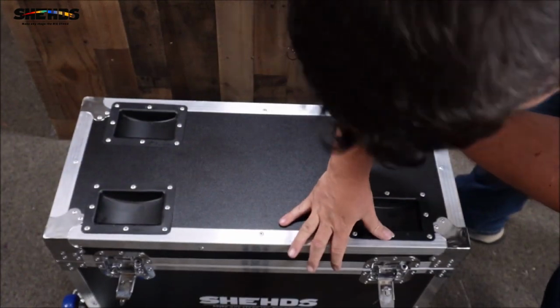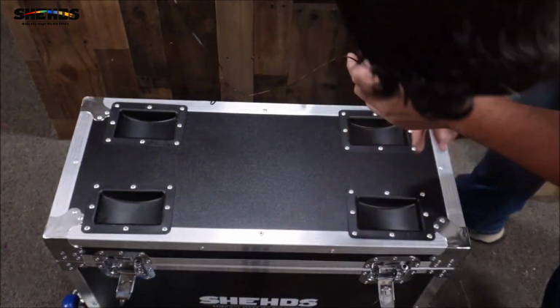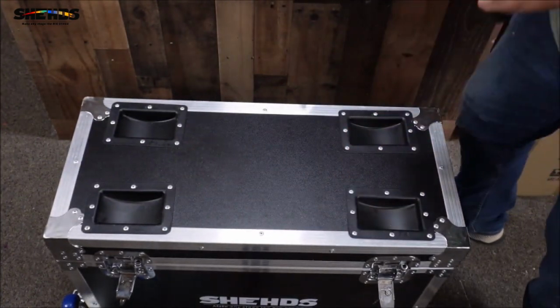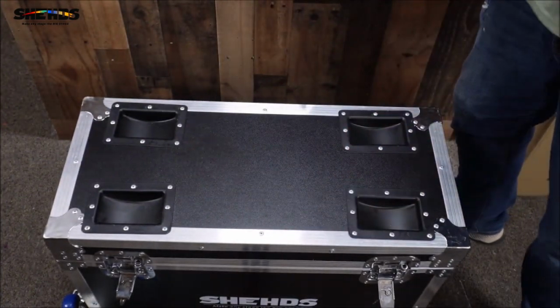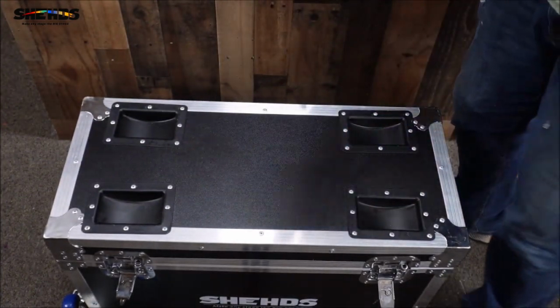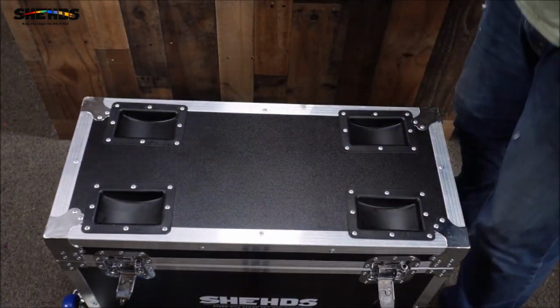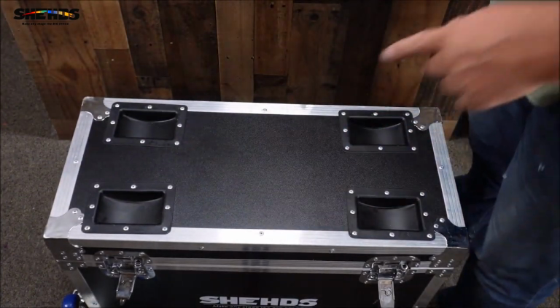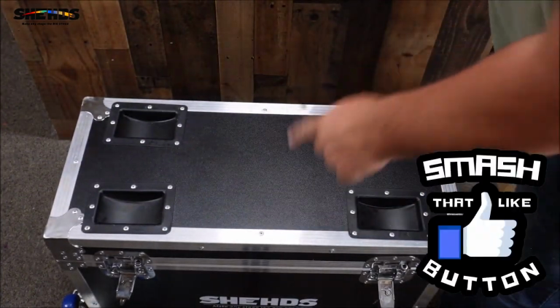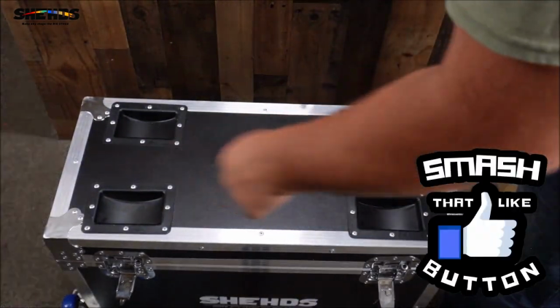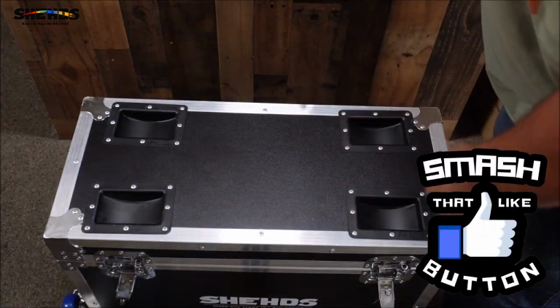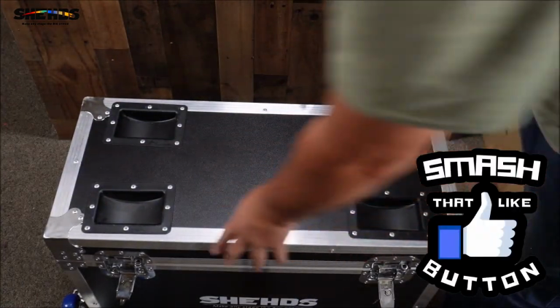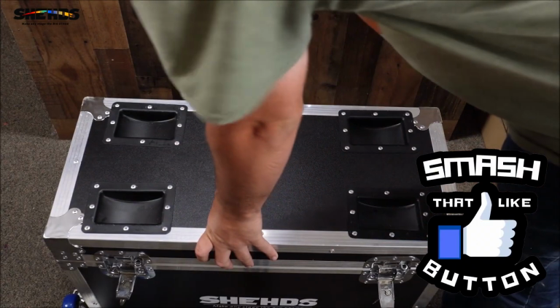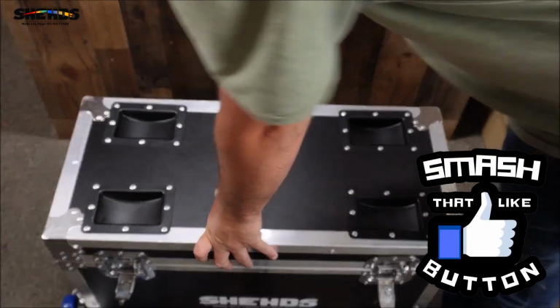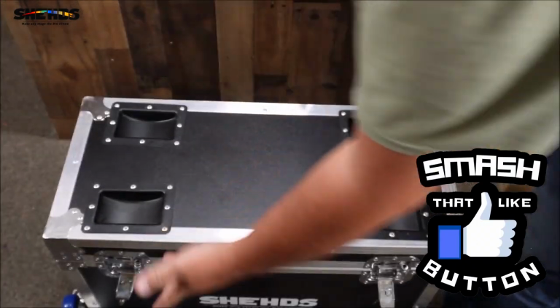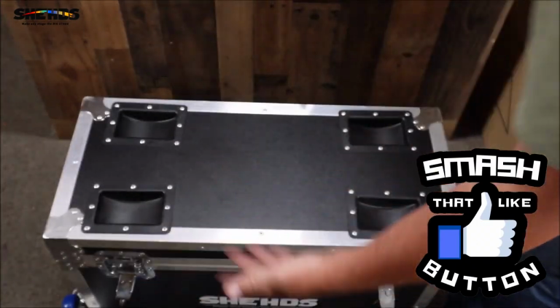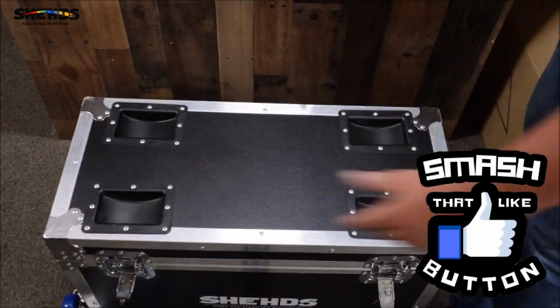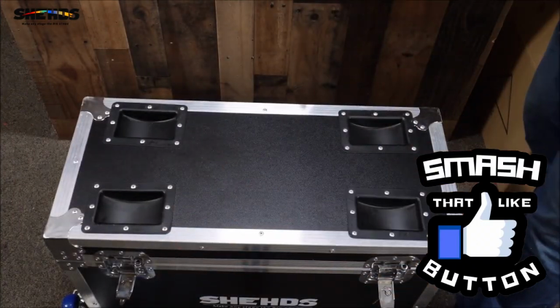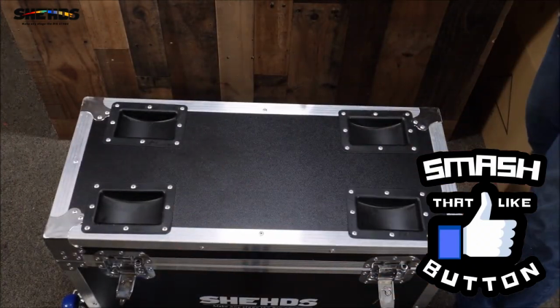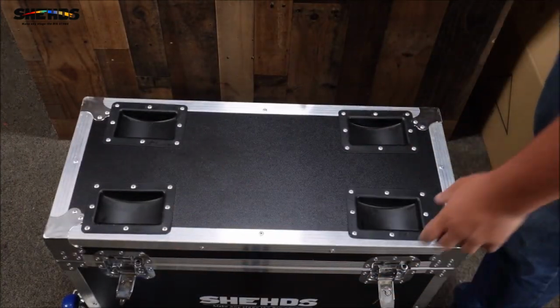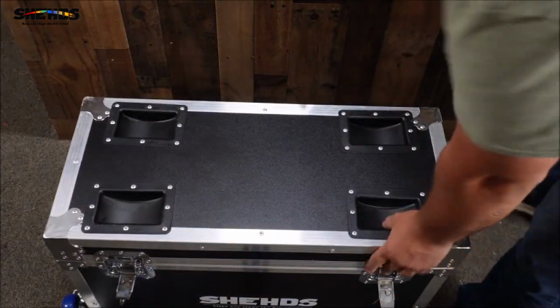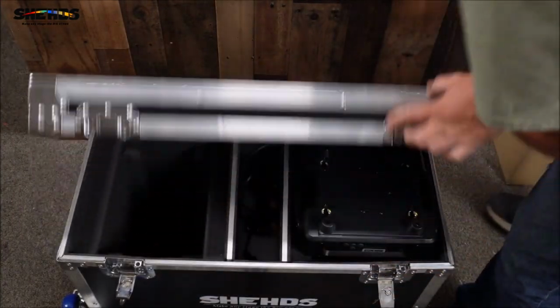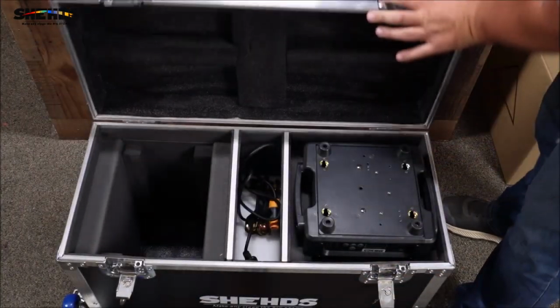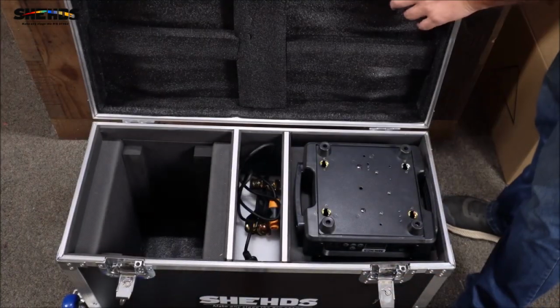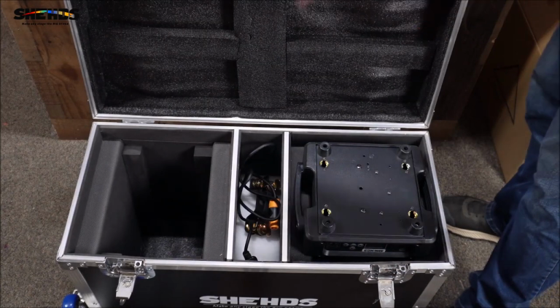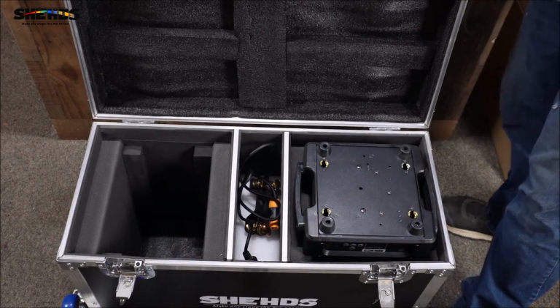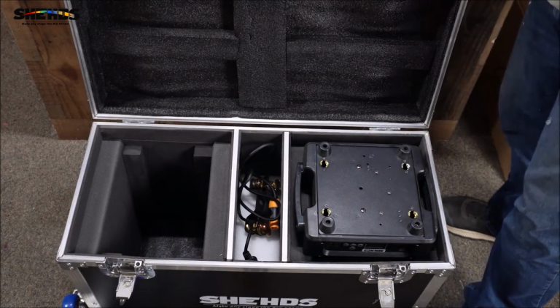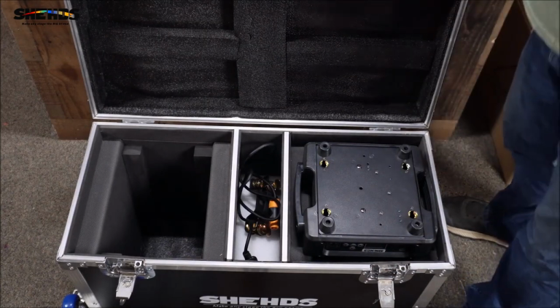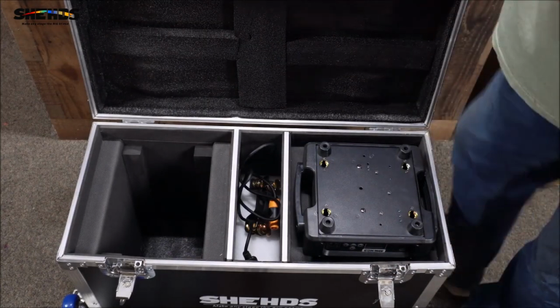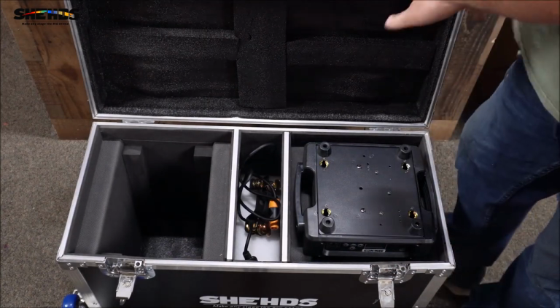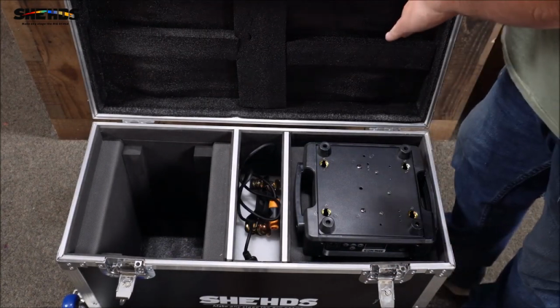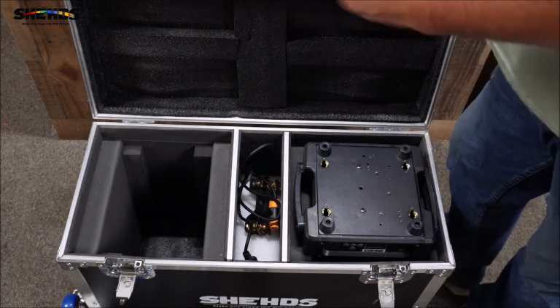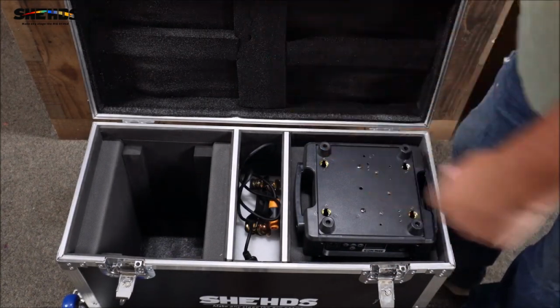Now will the lid shut with it in there? Yes, the lid will shut. I'll have to go get some tools to put the wheels on — we get four wheels, two locking and two non-locking, so we'll put the two locking ones together. We'll get the other moving head in and I'll show you what it looks like when we're done.